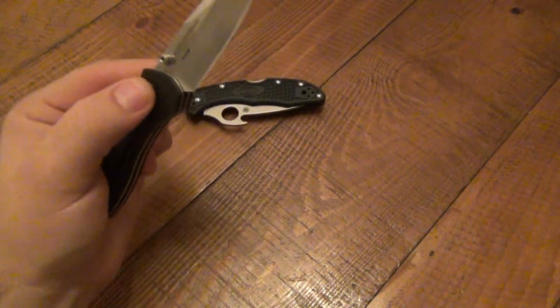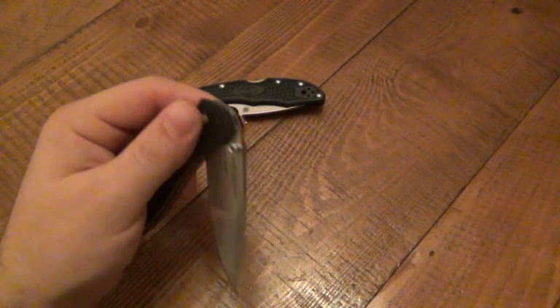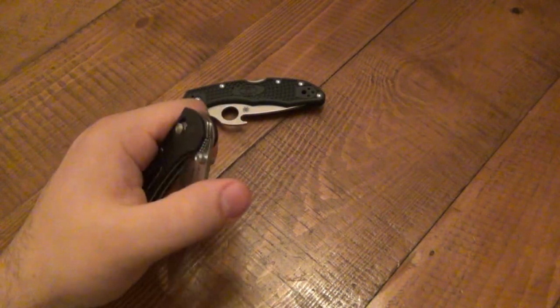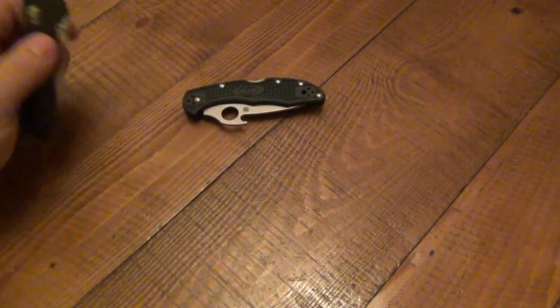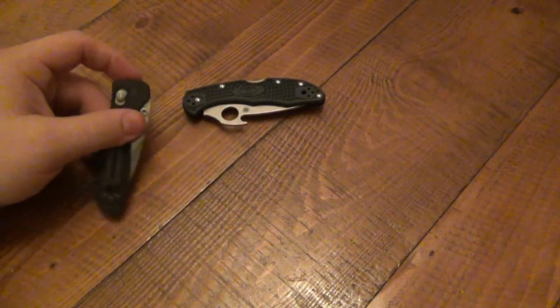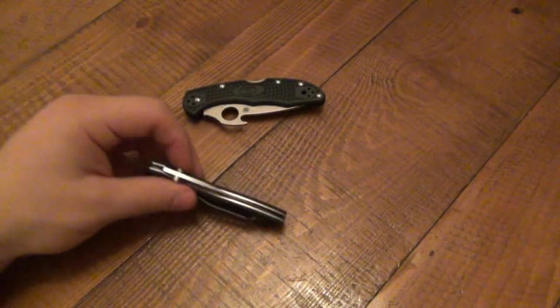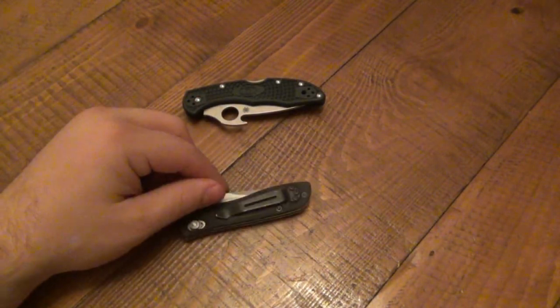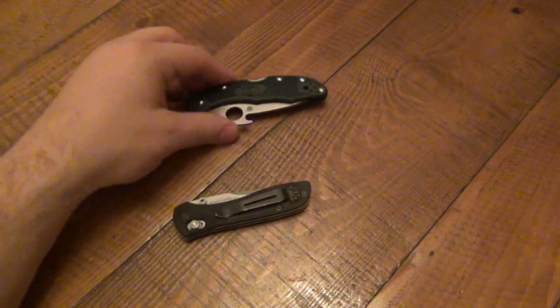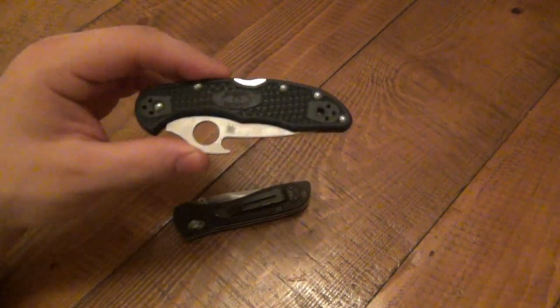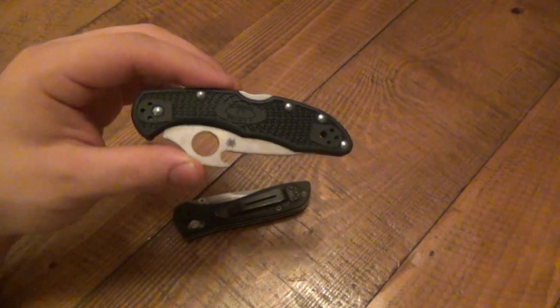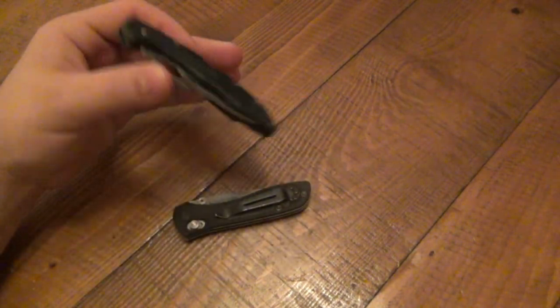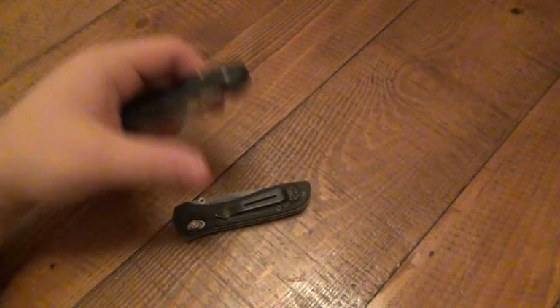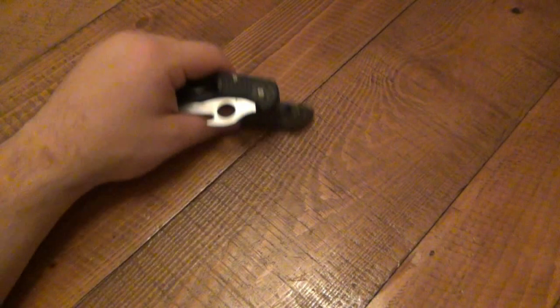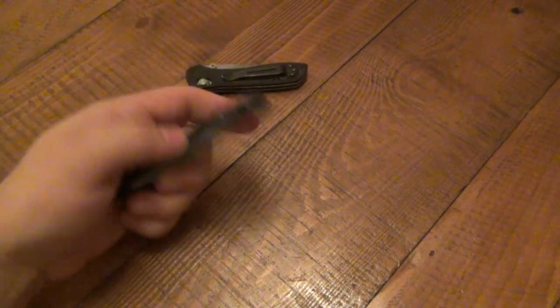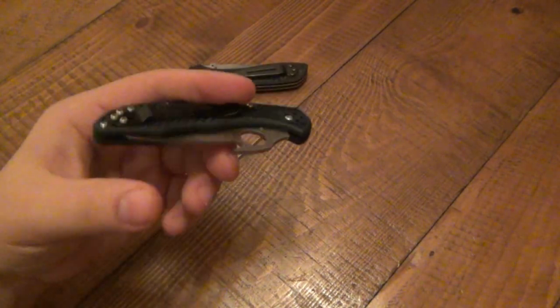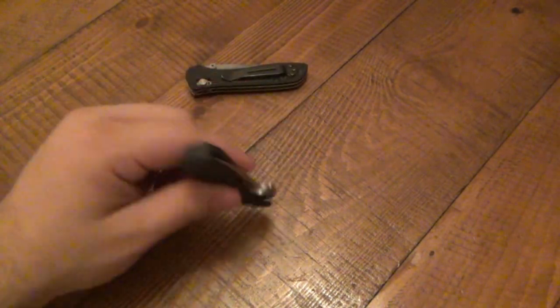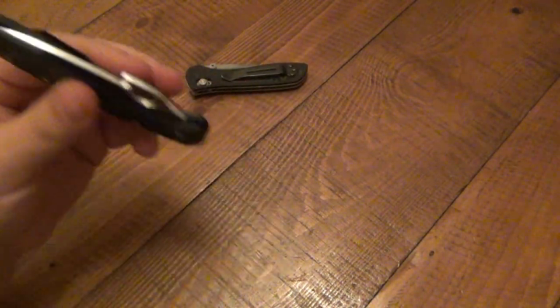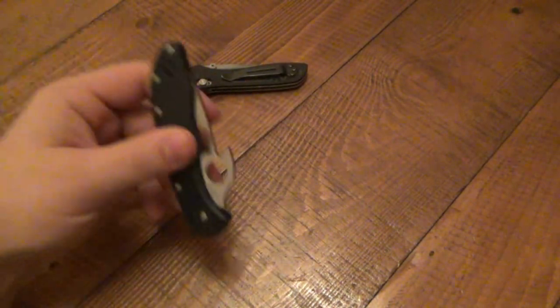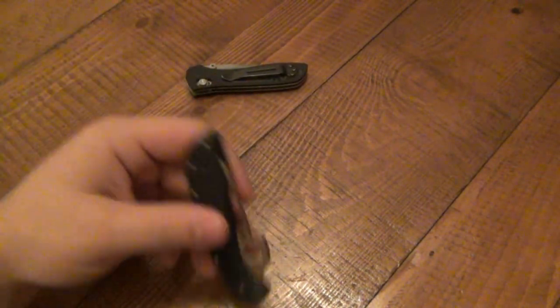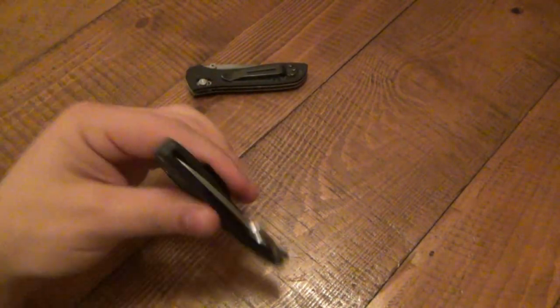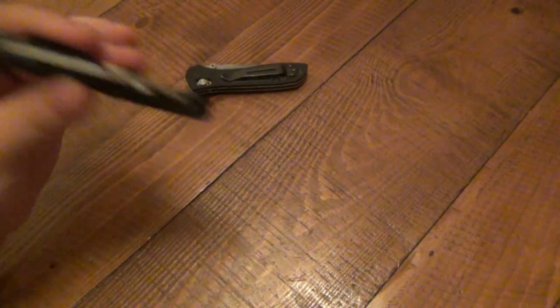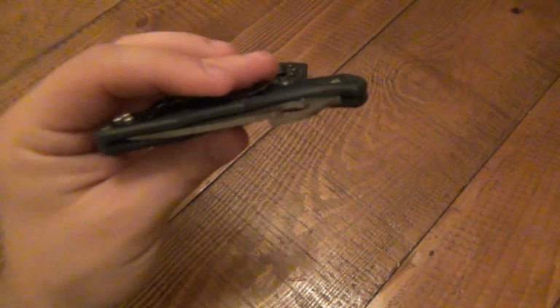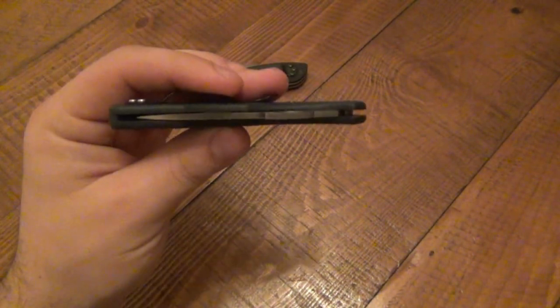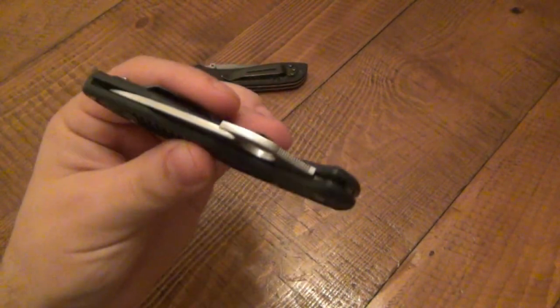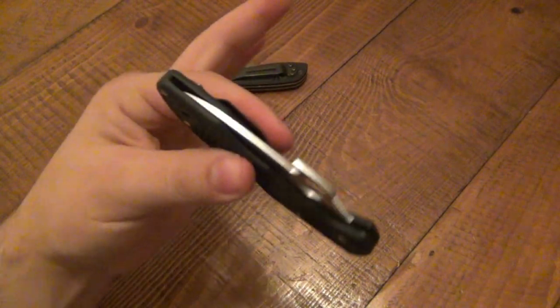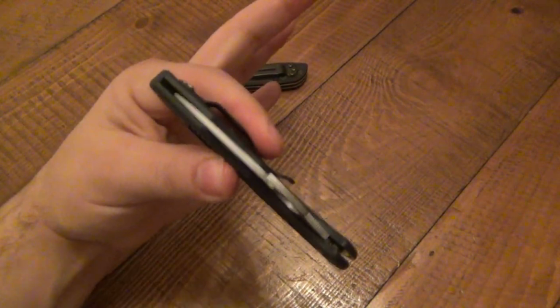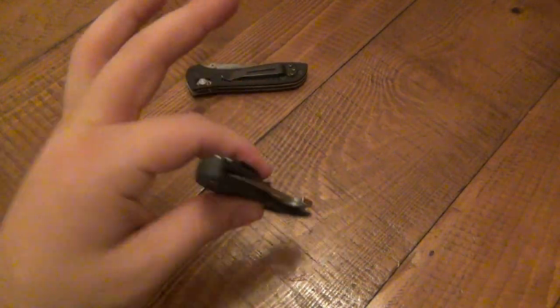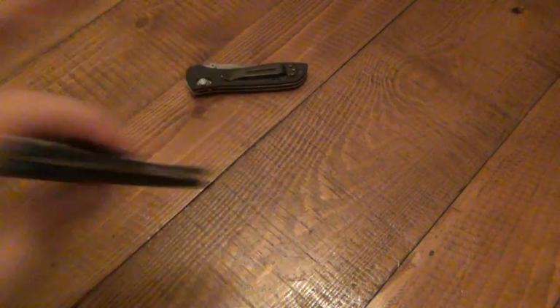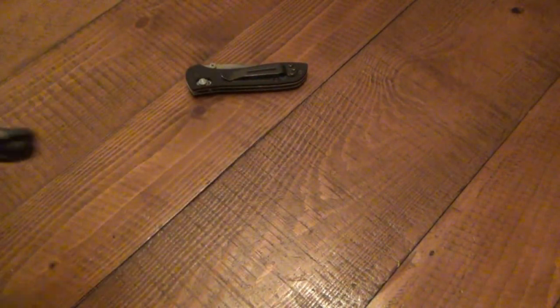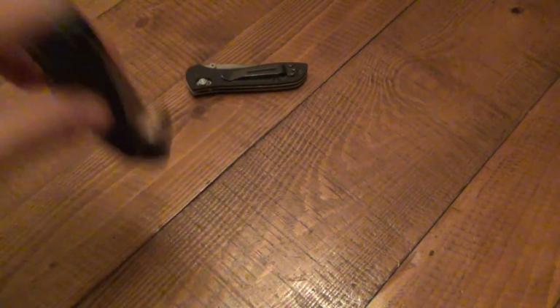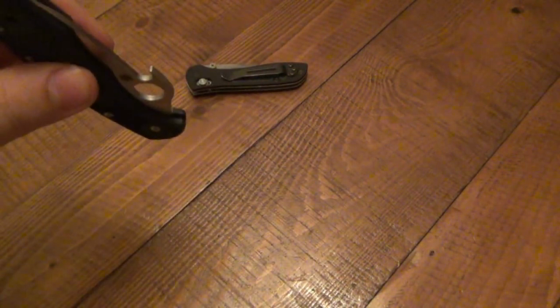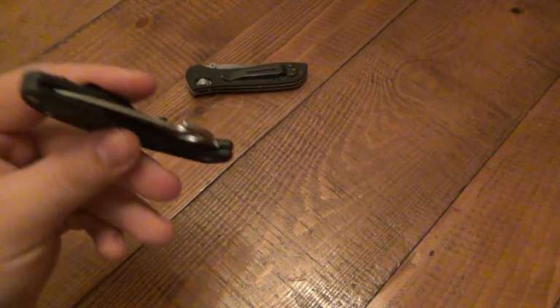Maybe the 553, because it's full size and bigger, will give you more options in how you're positioning it in your hand. It might be easier to brace, hold, and manipulate. Something else is I was playing around with the idea of suggesting a wave knife, because obviously waving it out of the pocket is a one-hand operation — you basically only need two fingers to pull it out and wave it open.